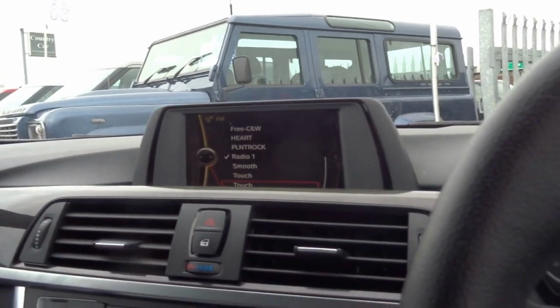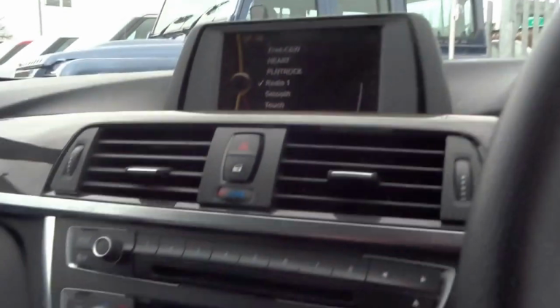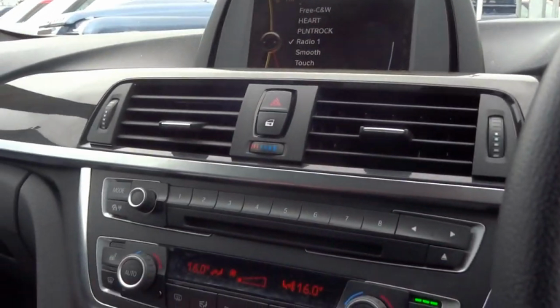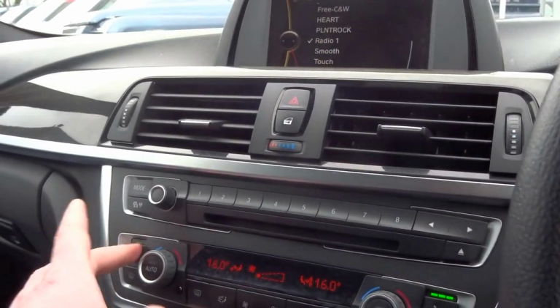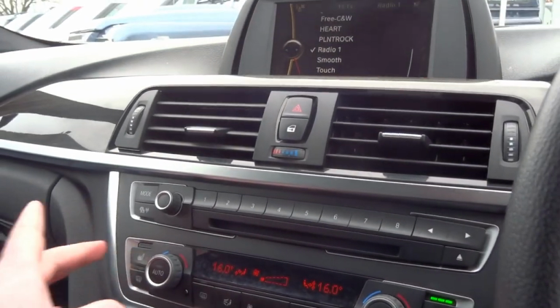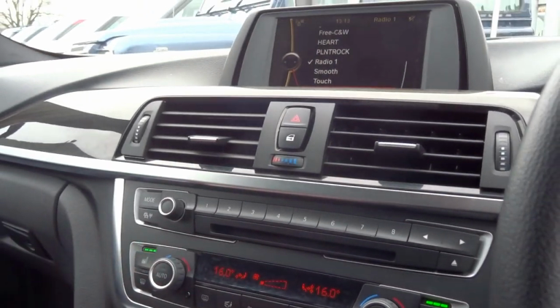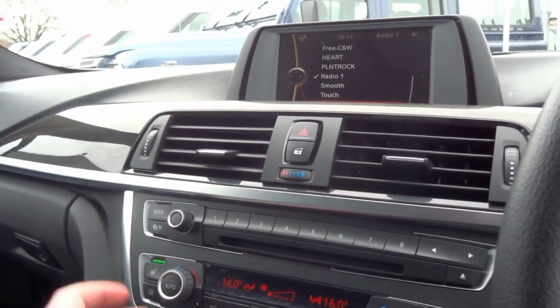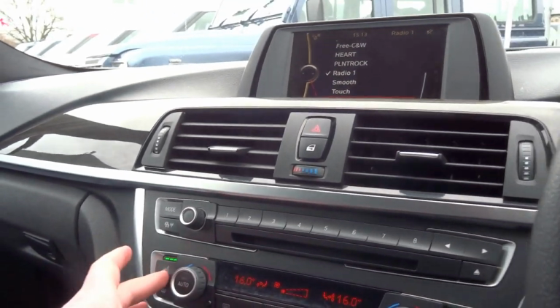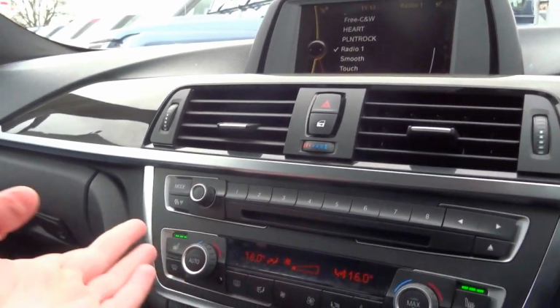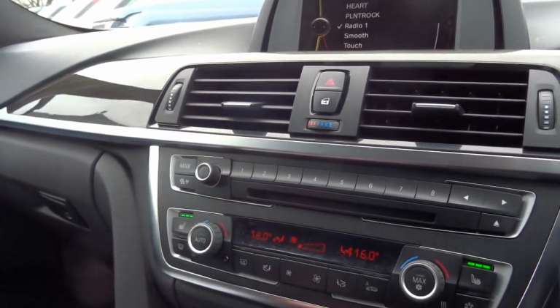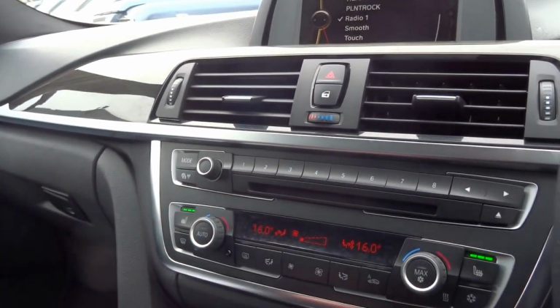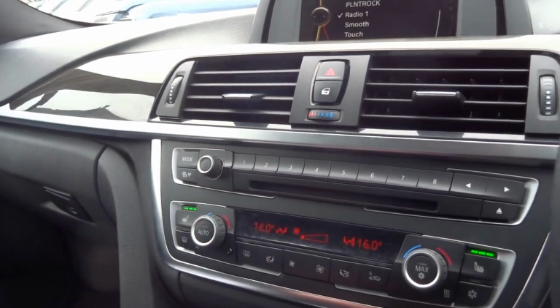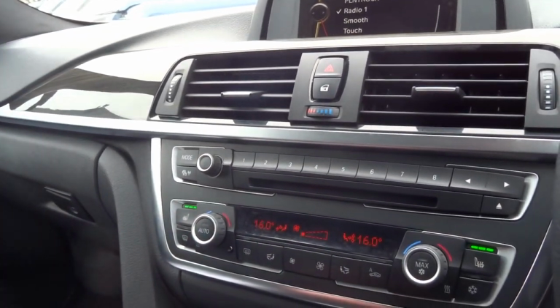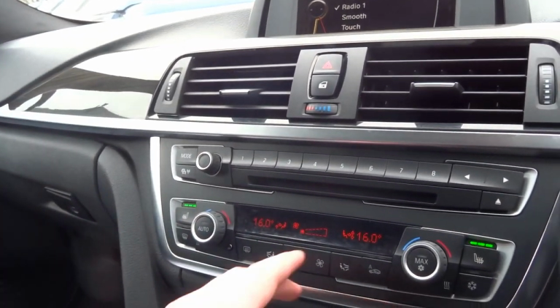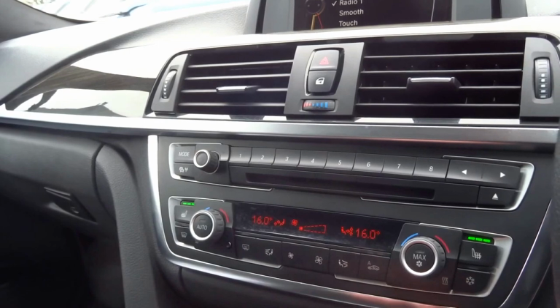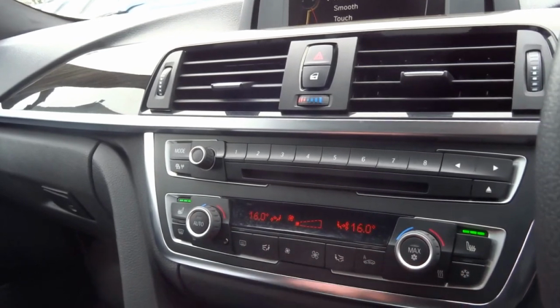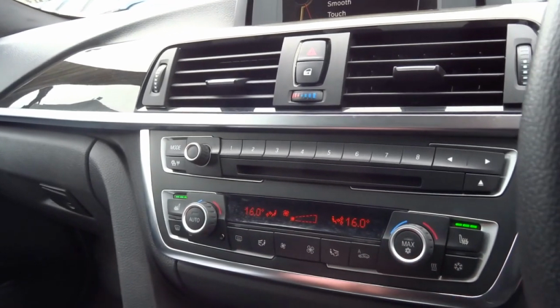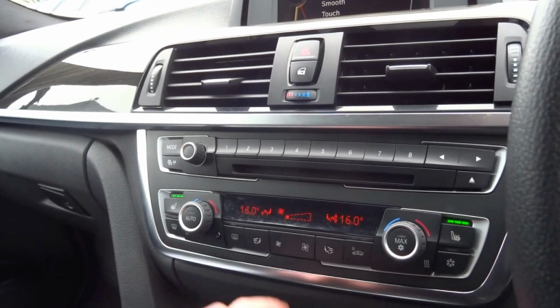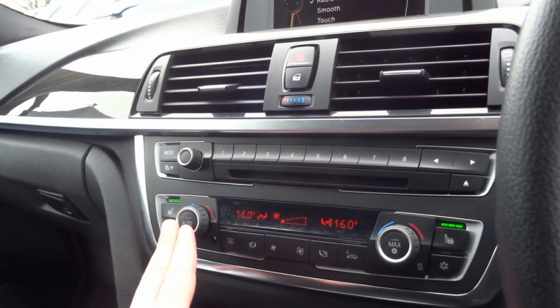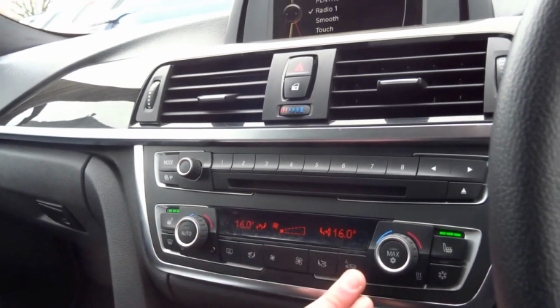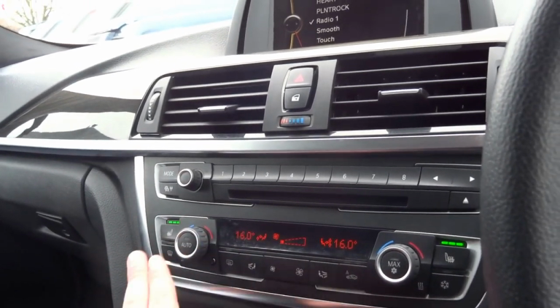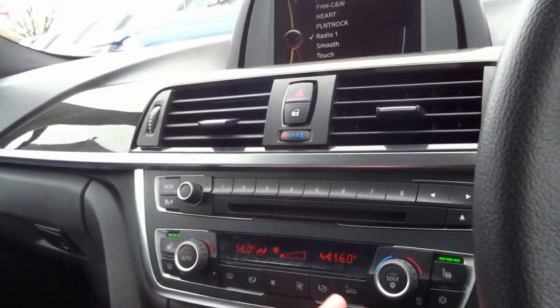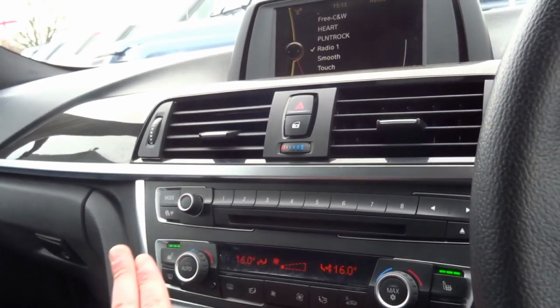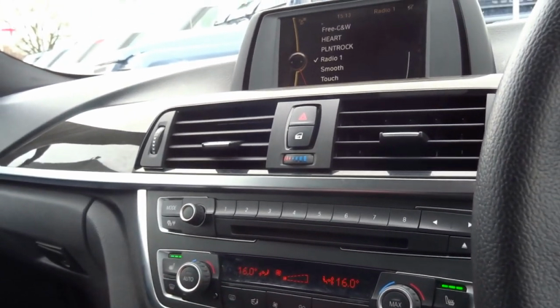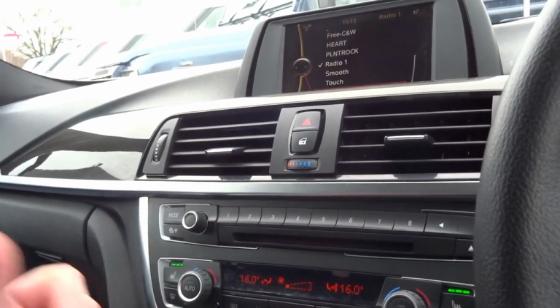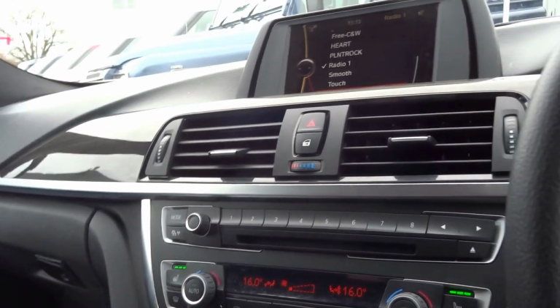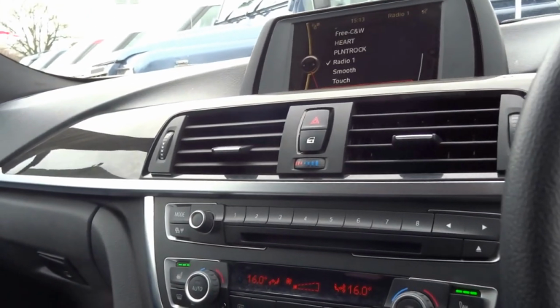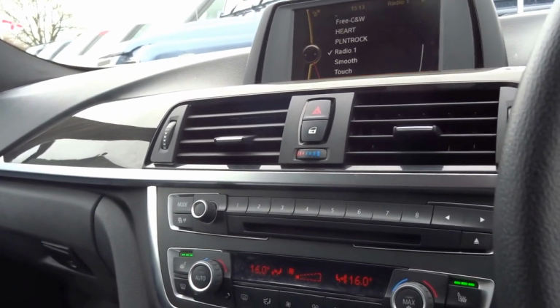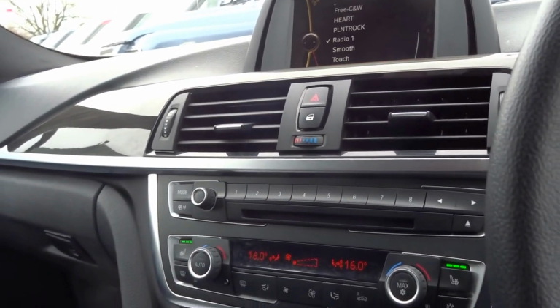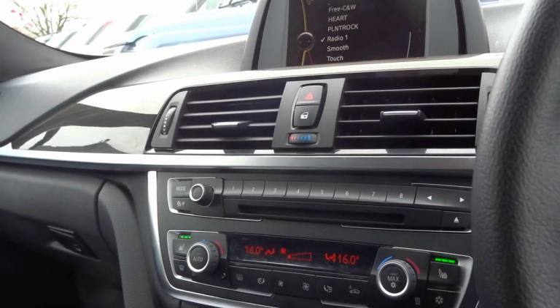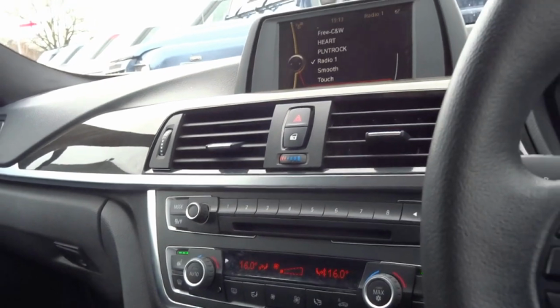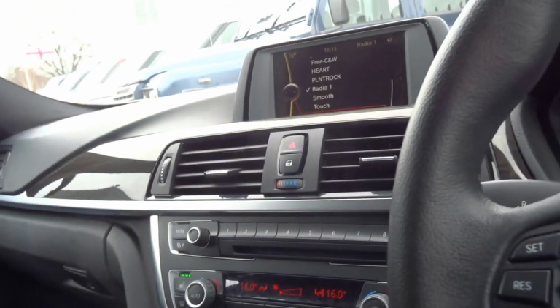Heated seats, both sides, three-stage heated seats. Climate control for the driver and passenger — and as I said, in the back as well, all separate.